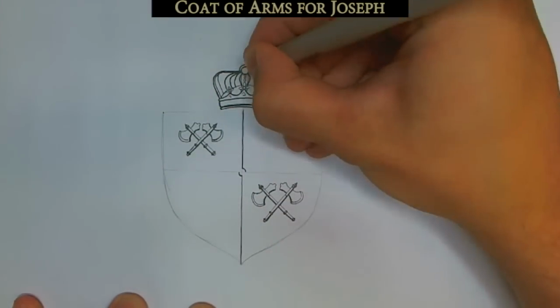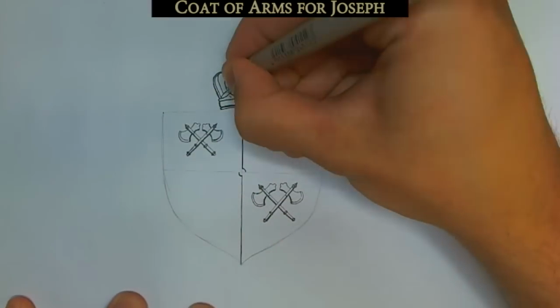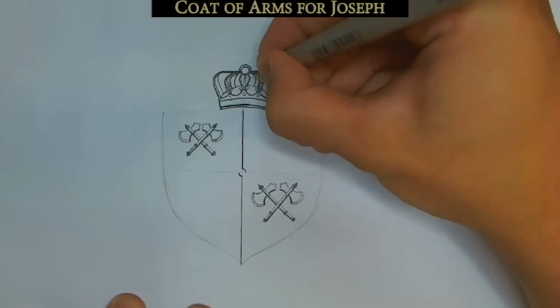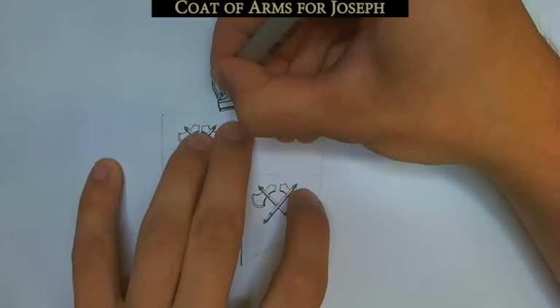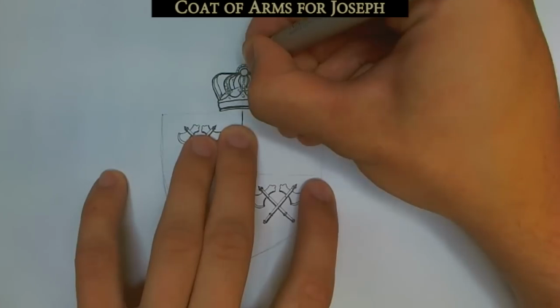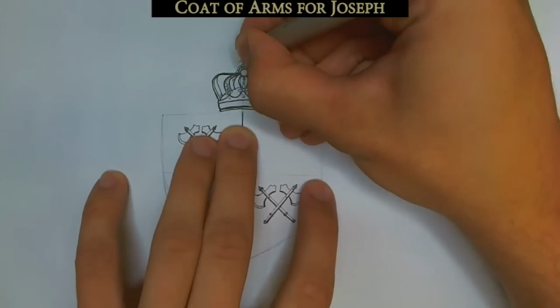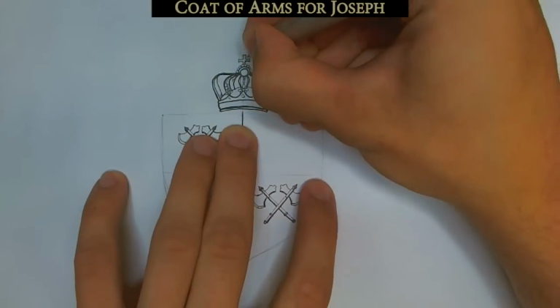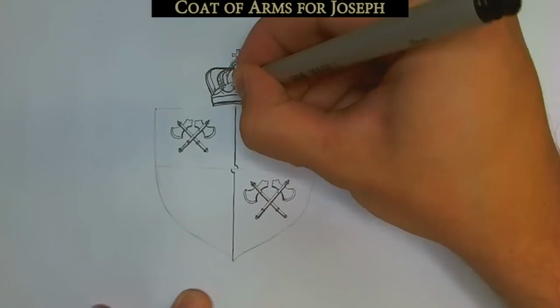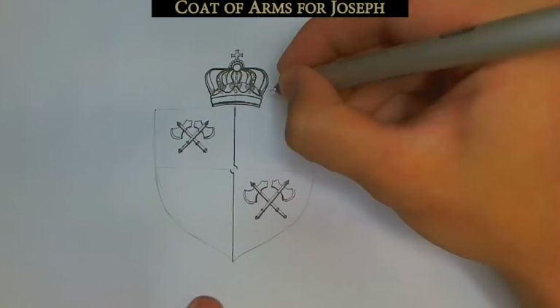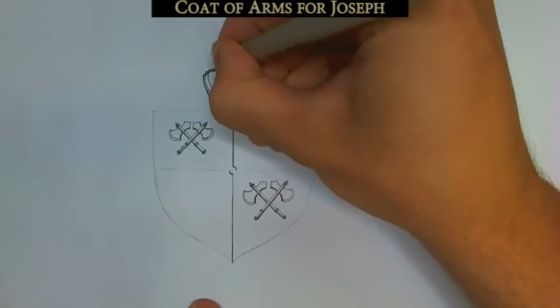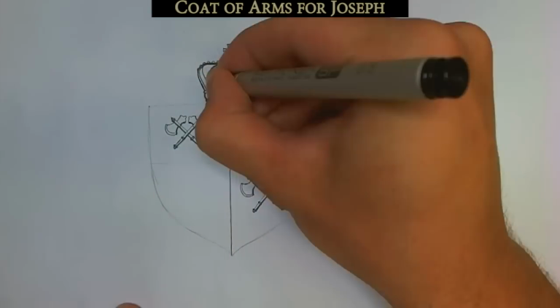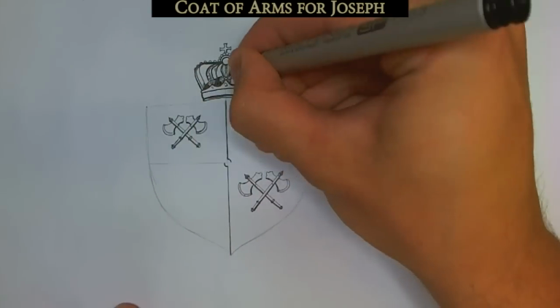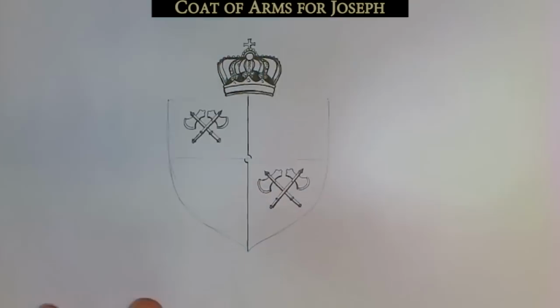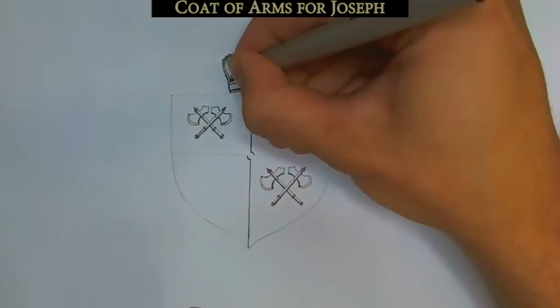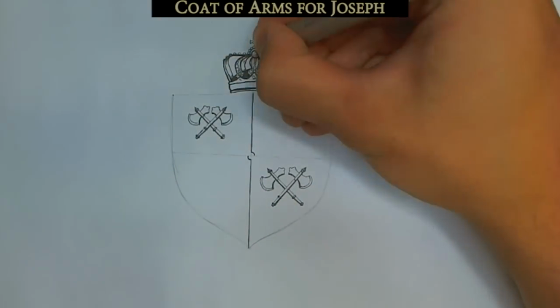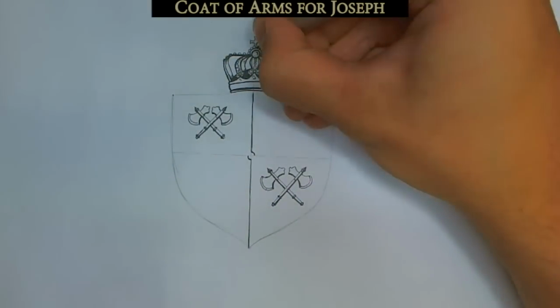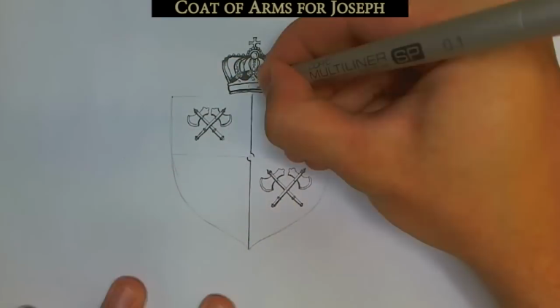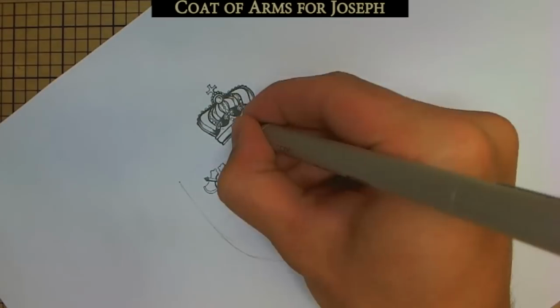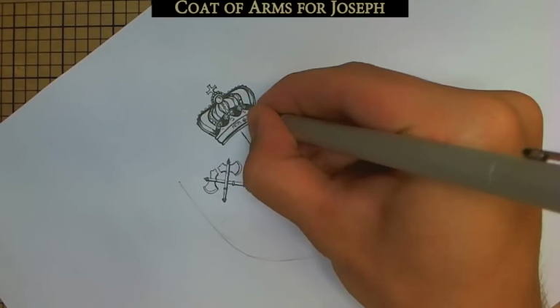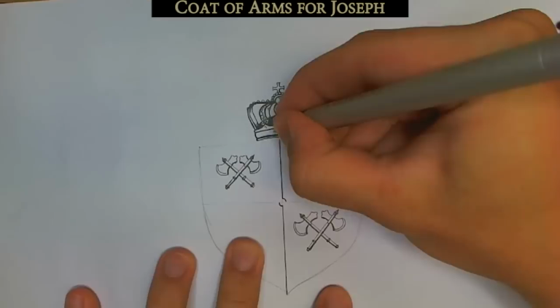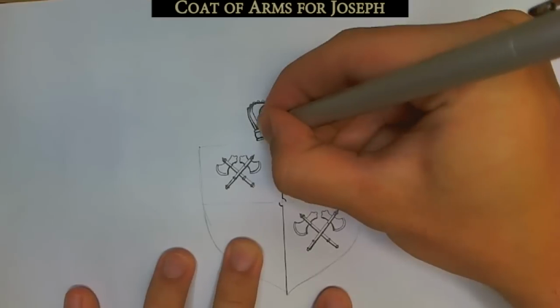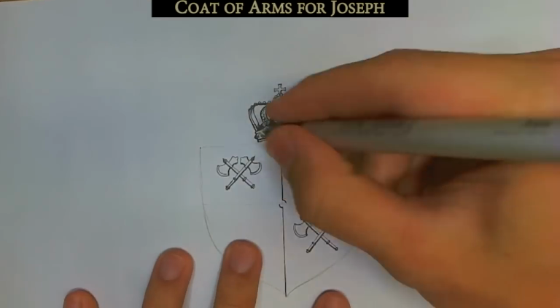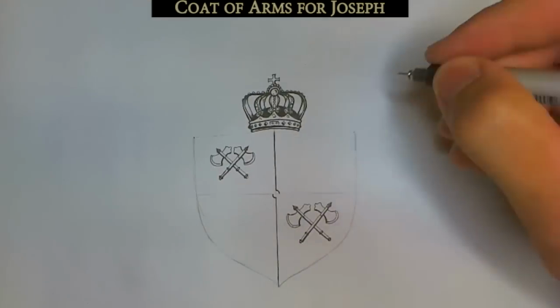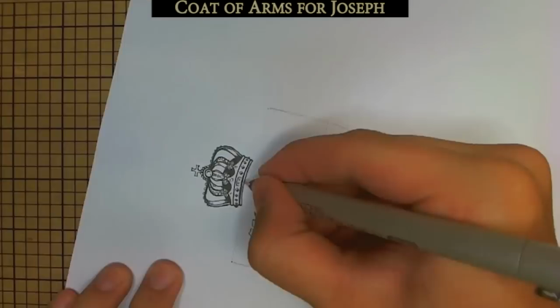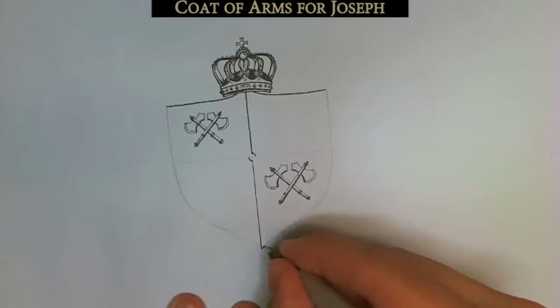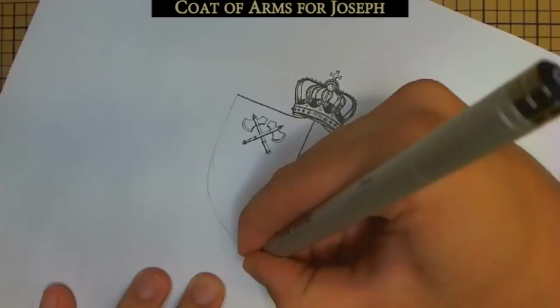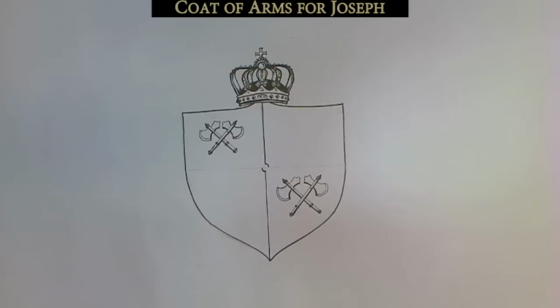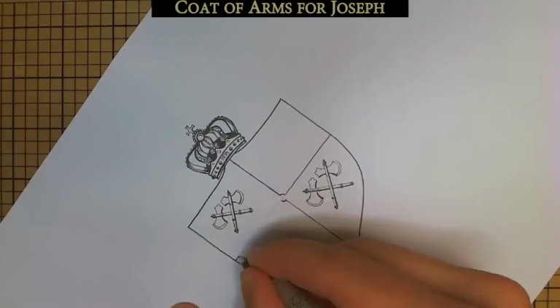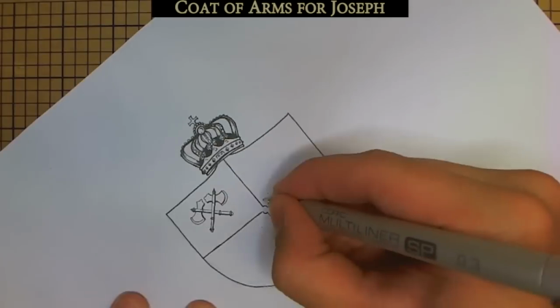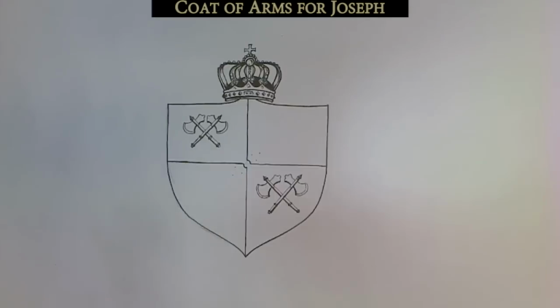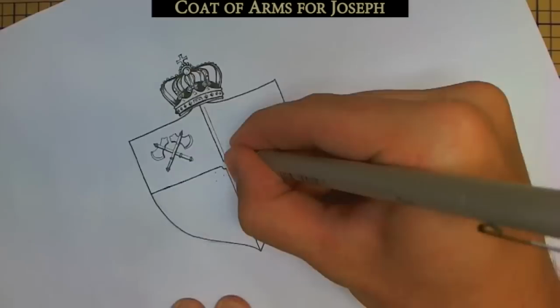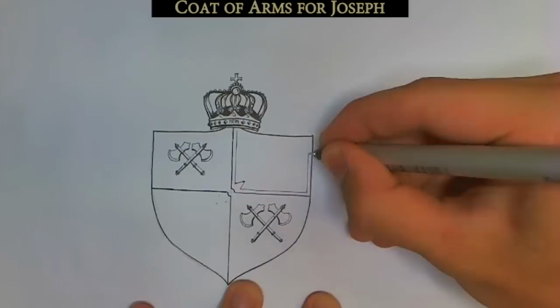Then you decide the layout of the shield. I chose a pretty run-of-the-mill cross layout. Often the squares diagonal to each other will have the same thing in them, so that's what I'm doing.